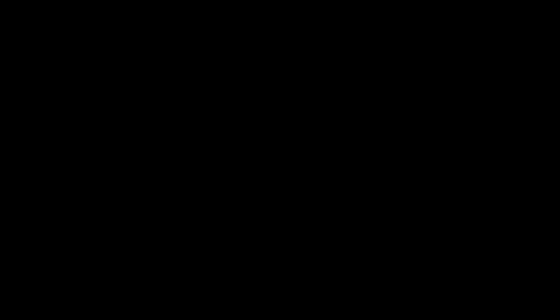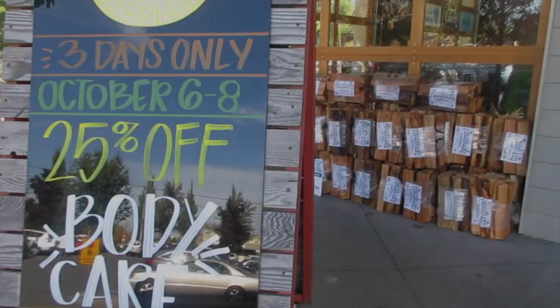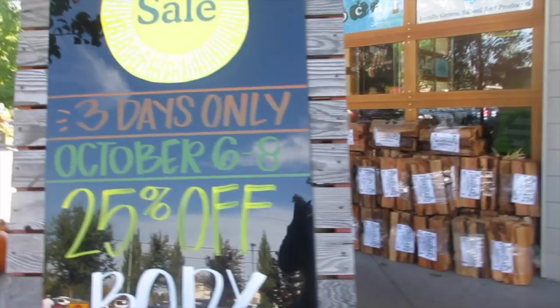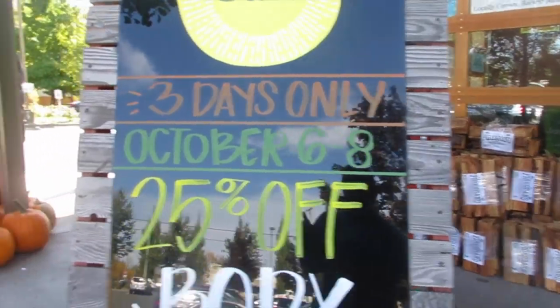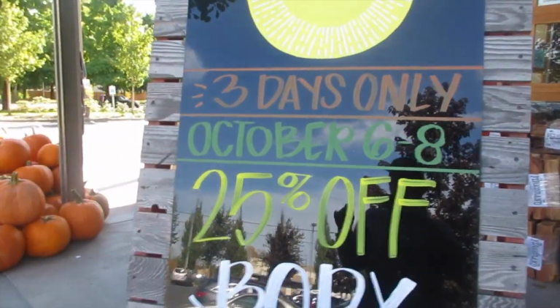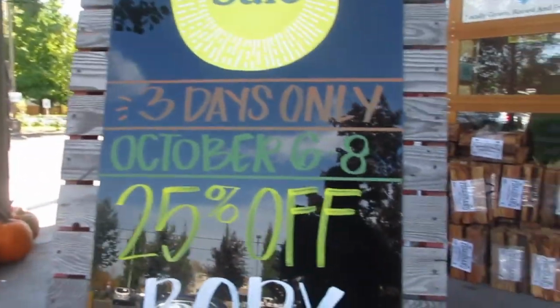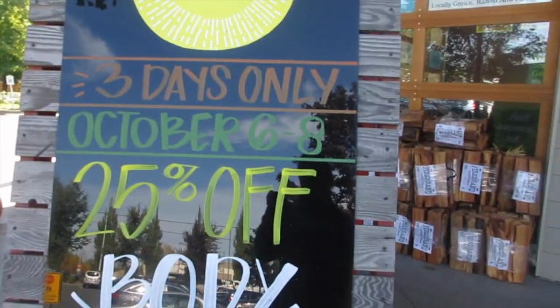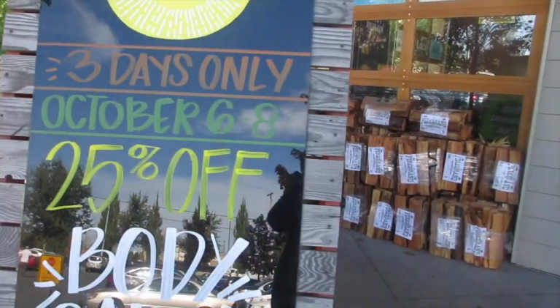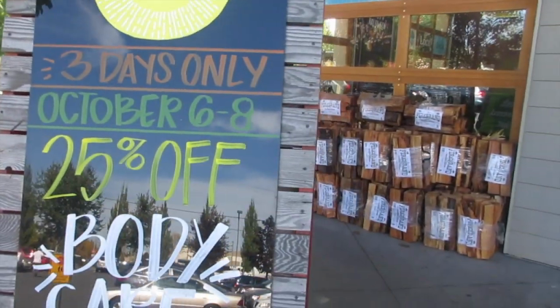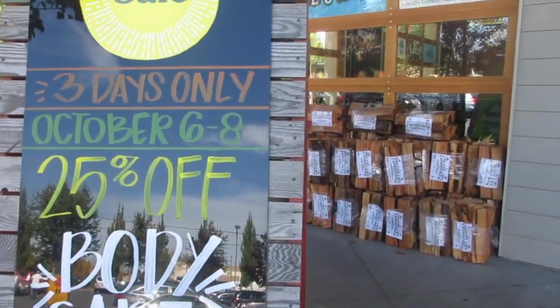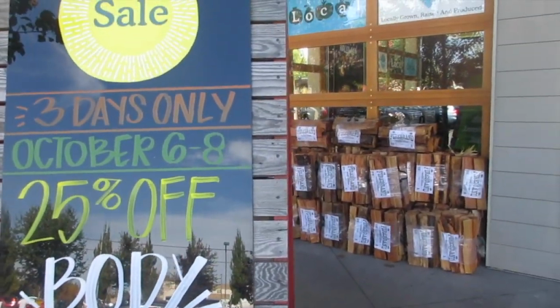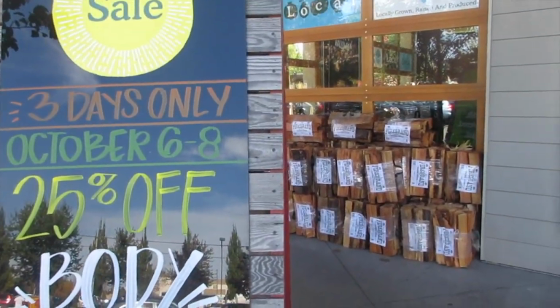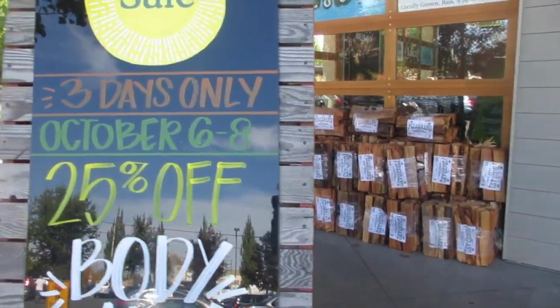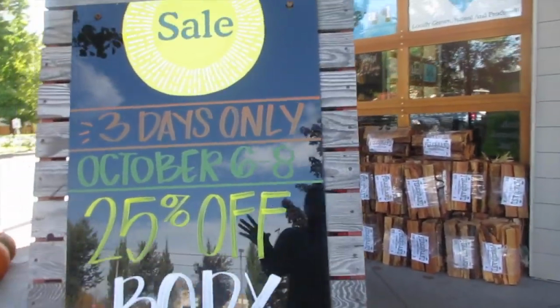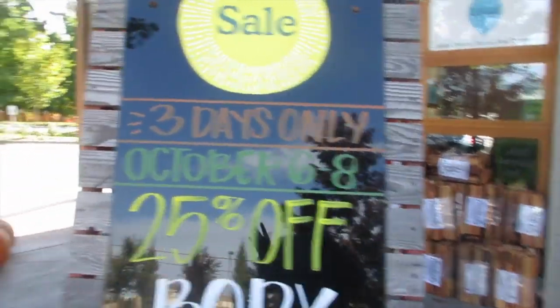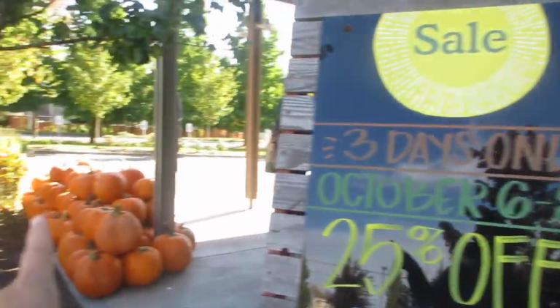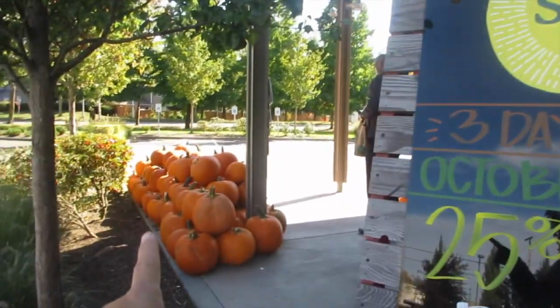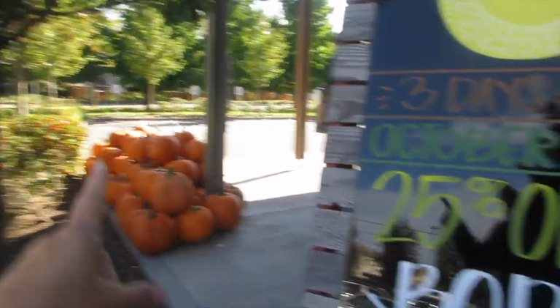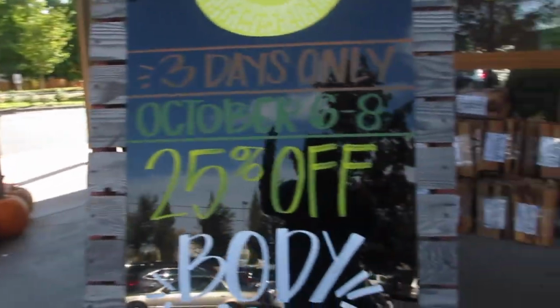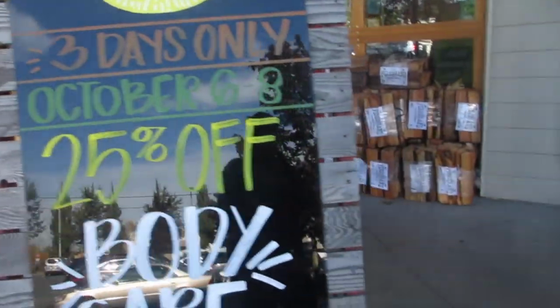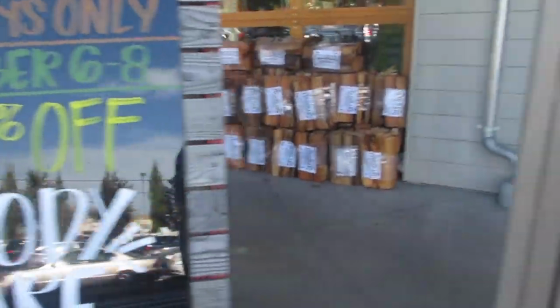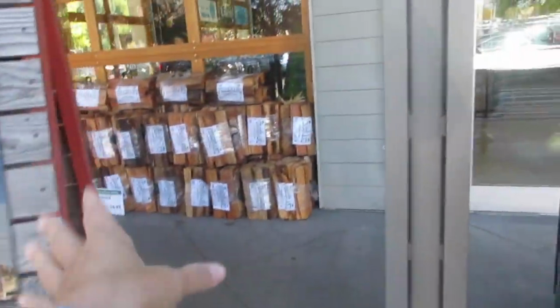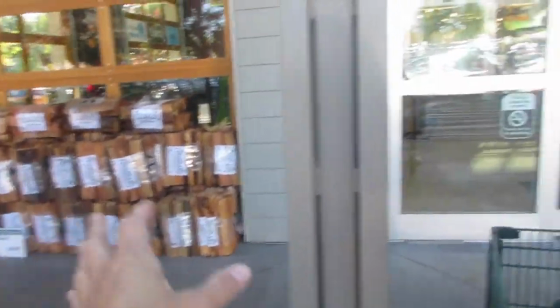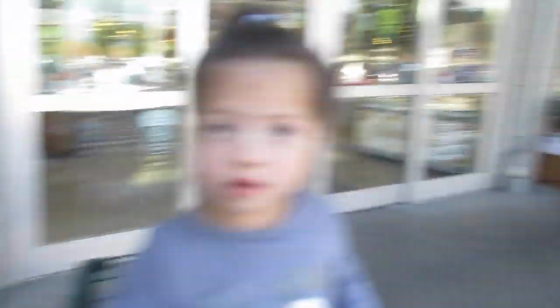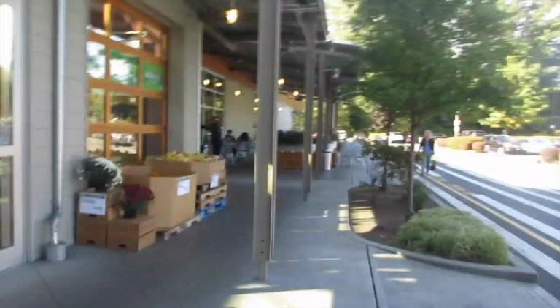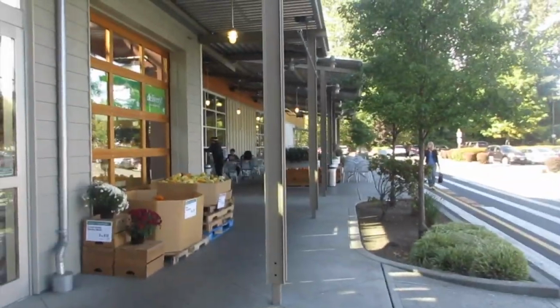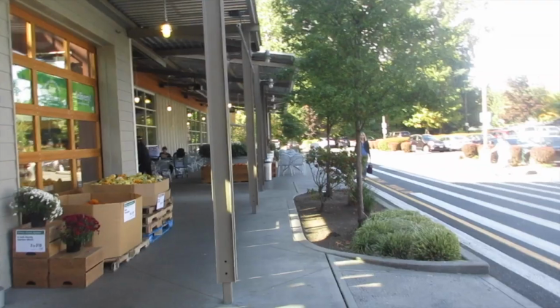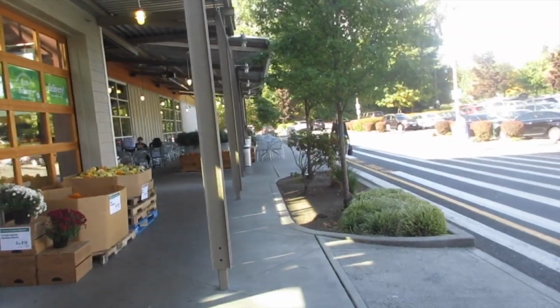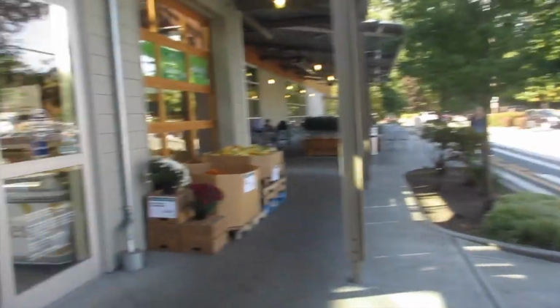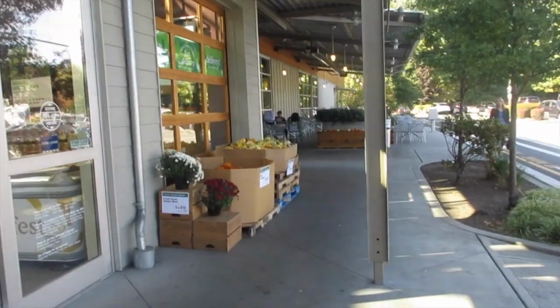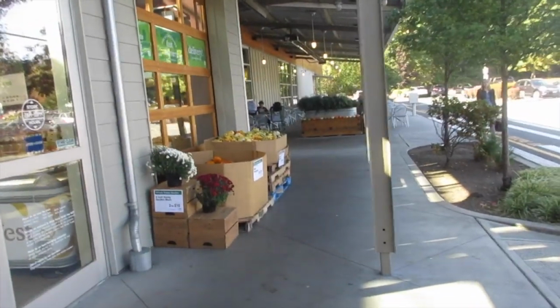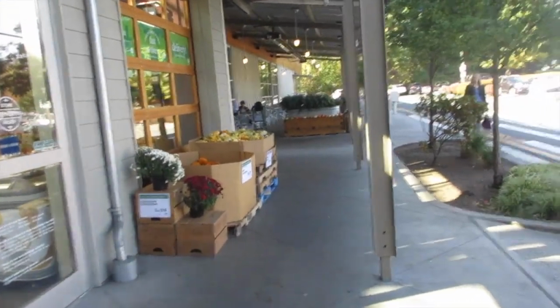I'm showing you guys a tour of Whole Foods. At the very entrance they've got nice pumpkins, a good display, firewood, some seating areas over there, and more little pumpkins.